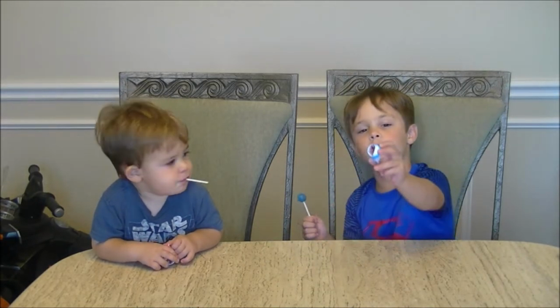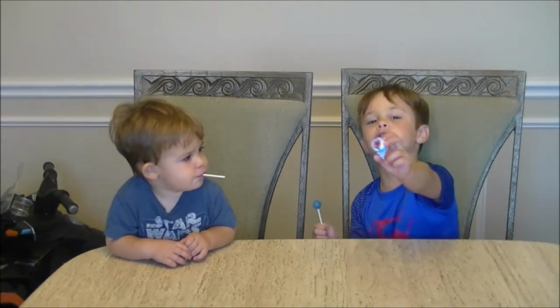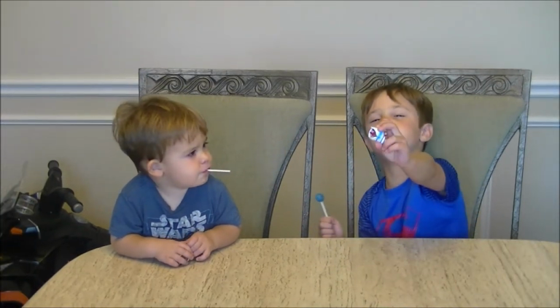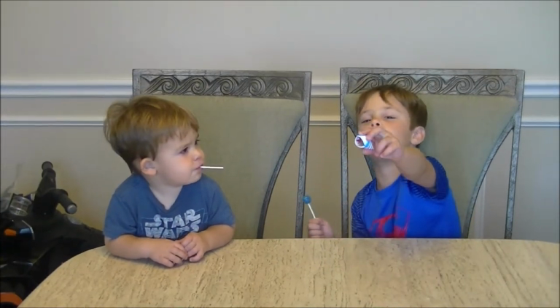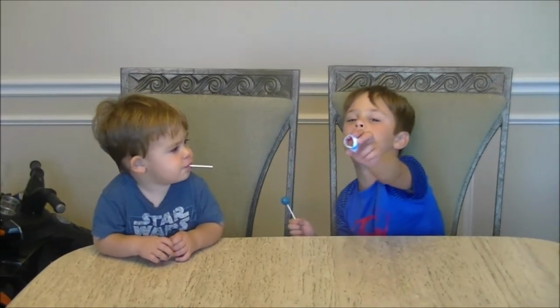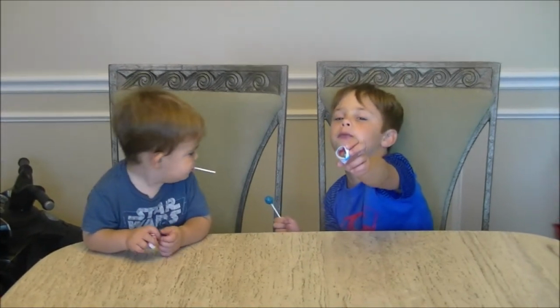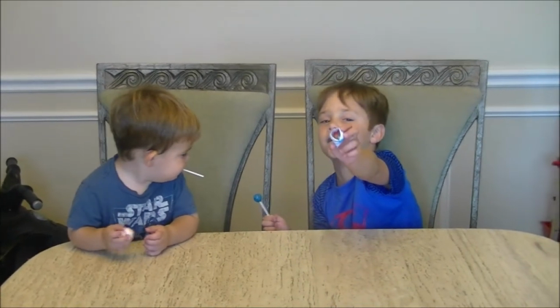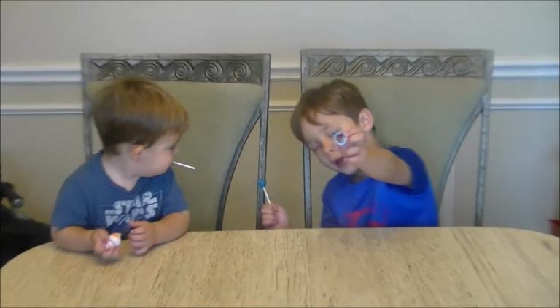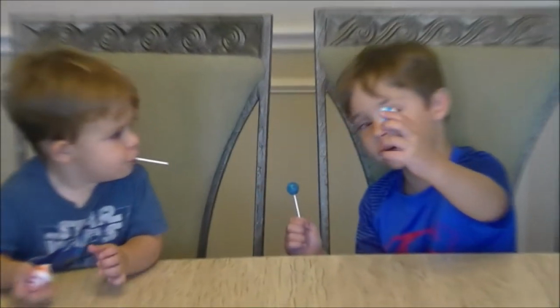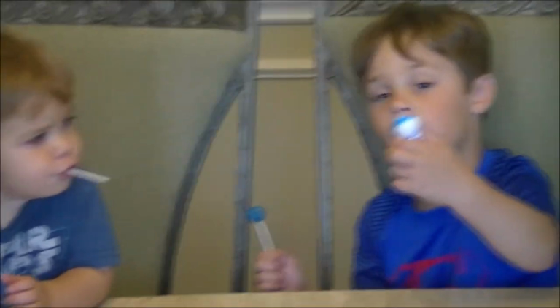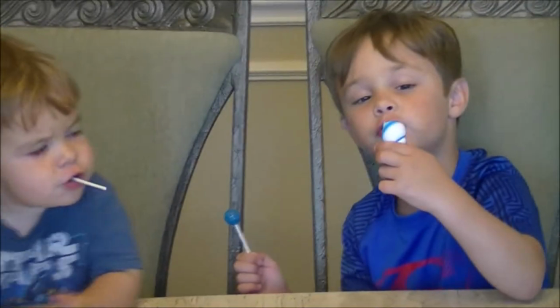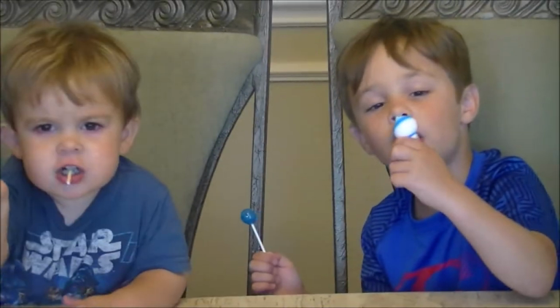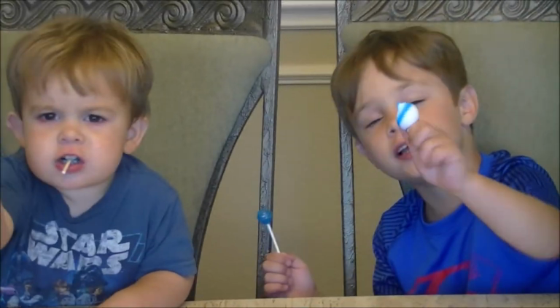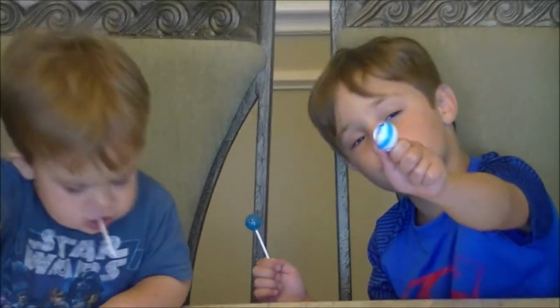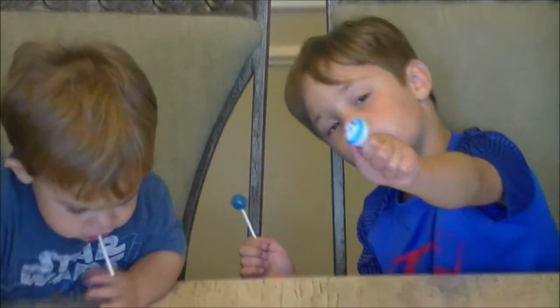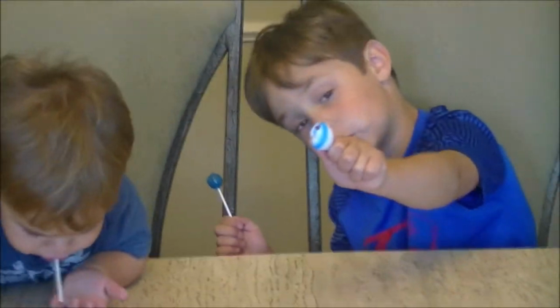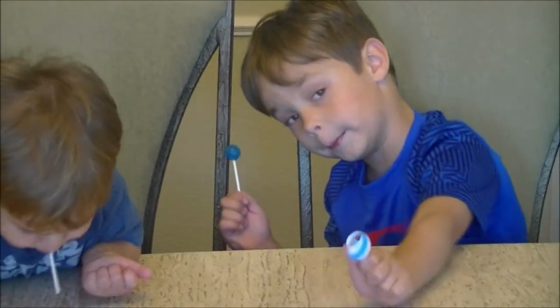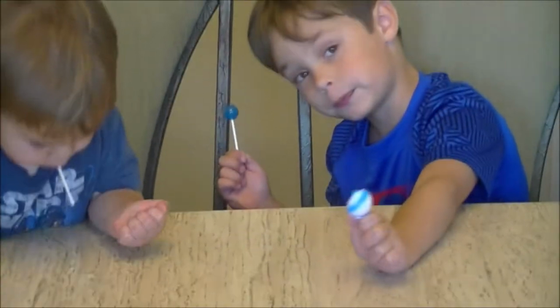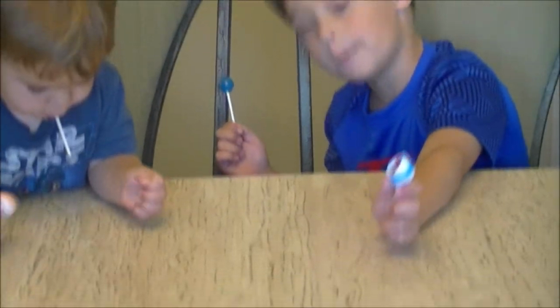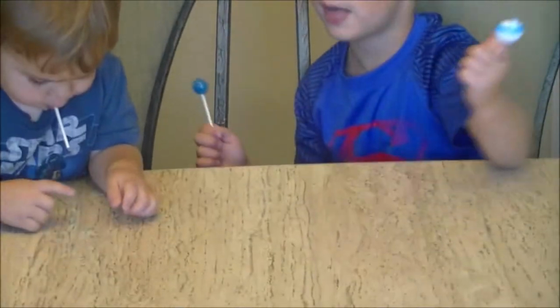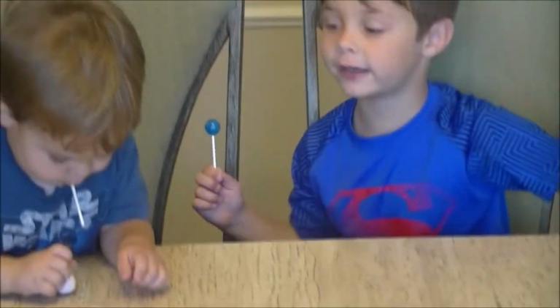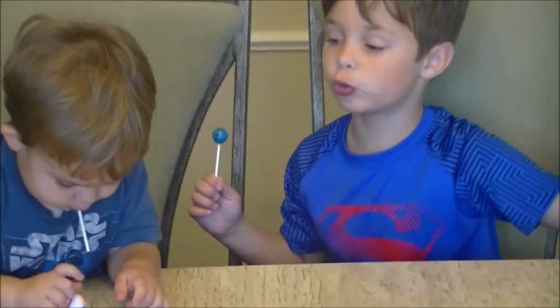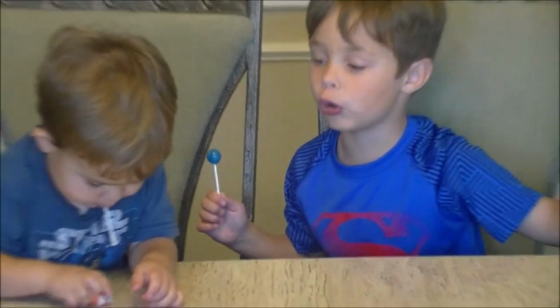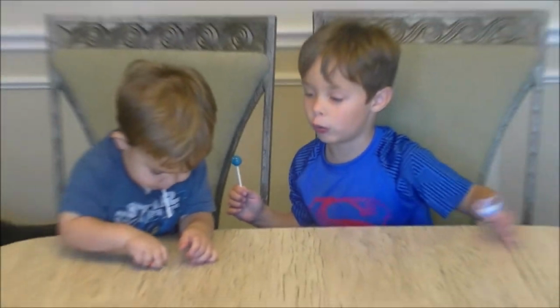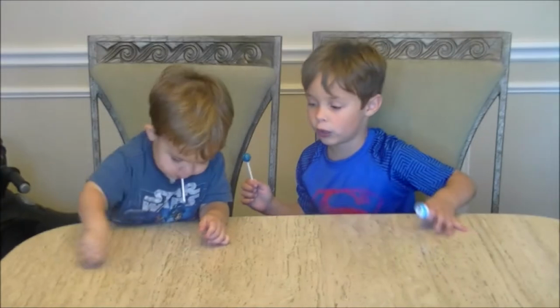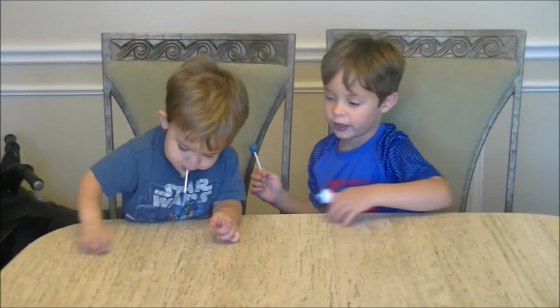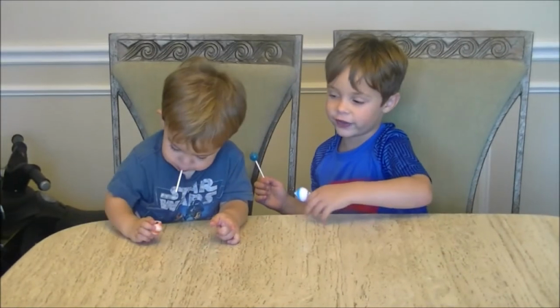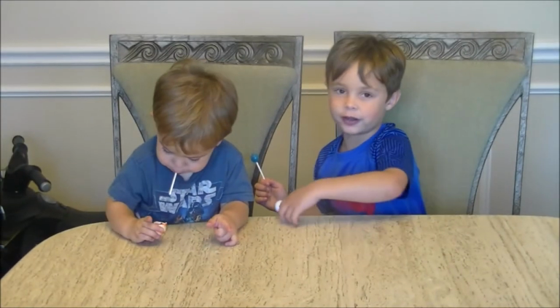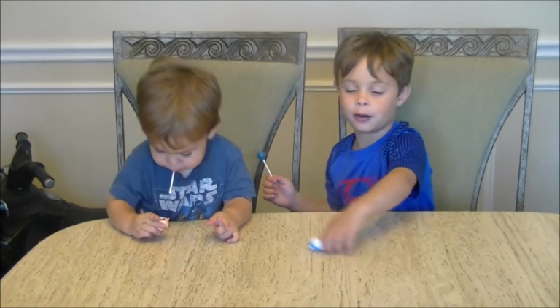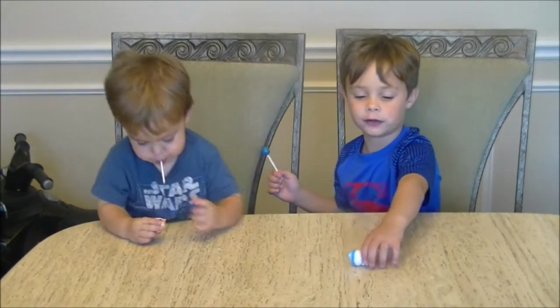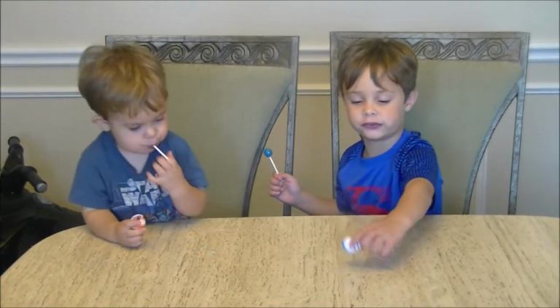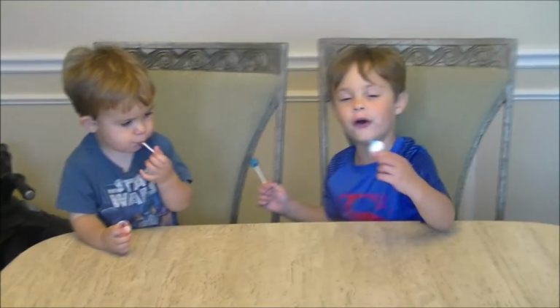So as you can see, that hermit crab's in there. And it's actually not really a real hermit crab, but it can grow and then it can come out of its shell.